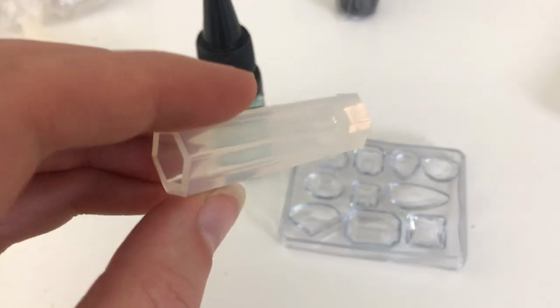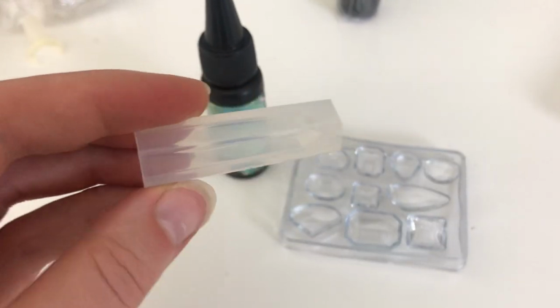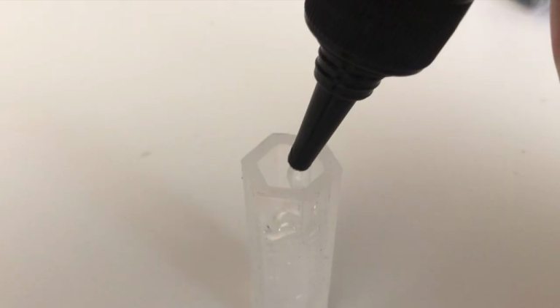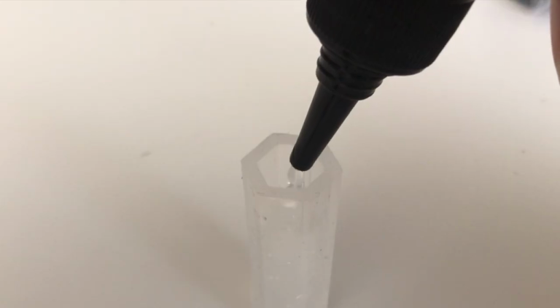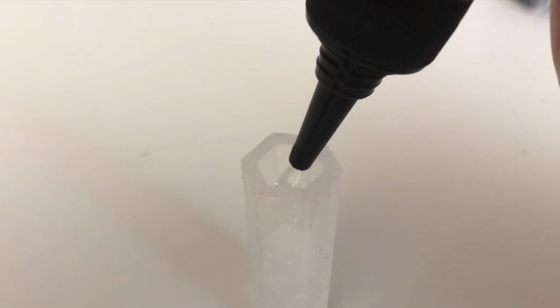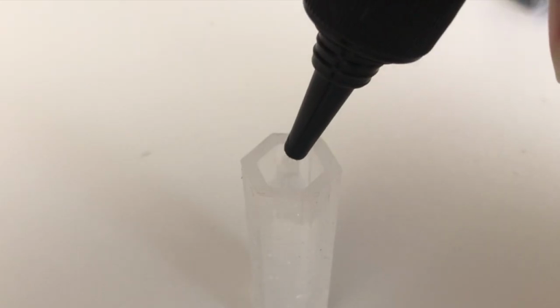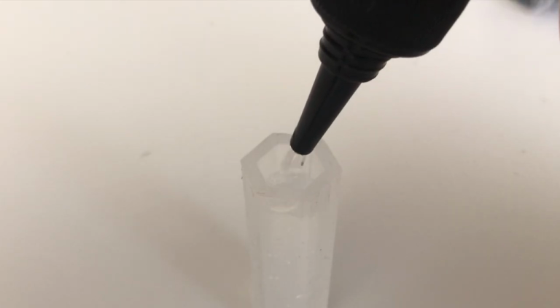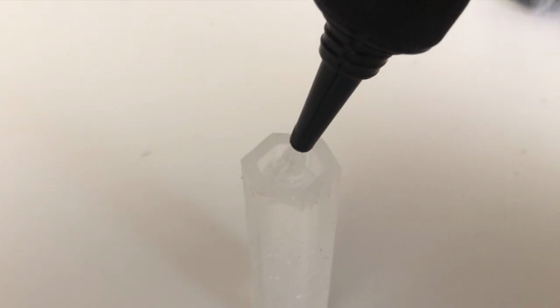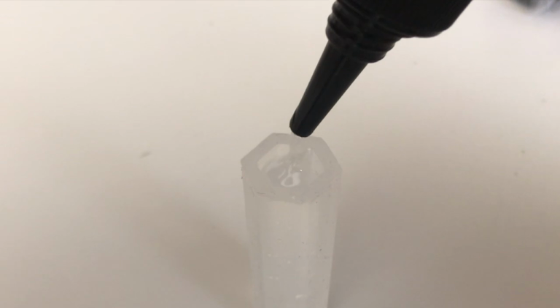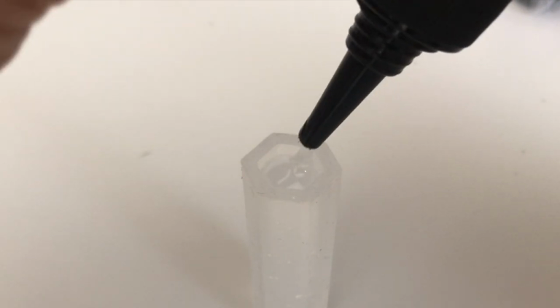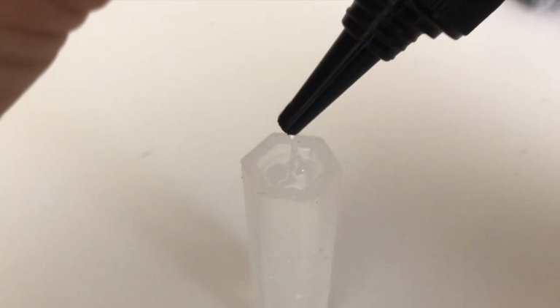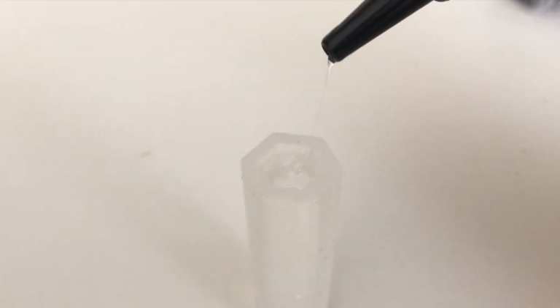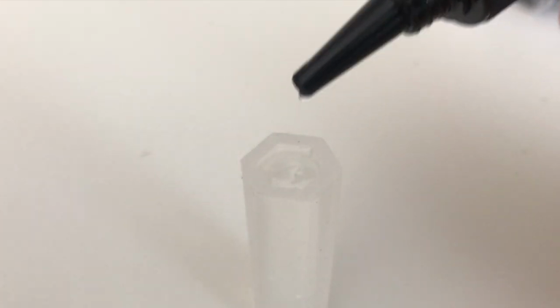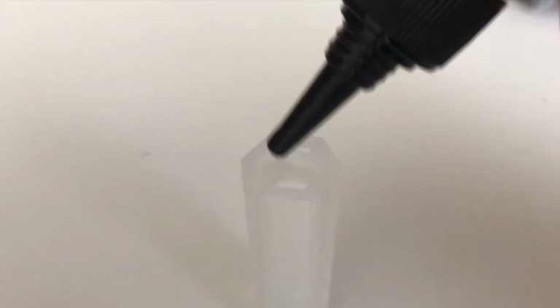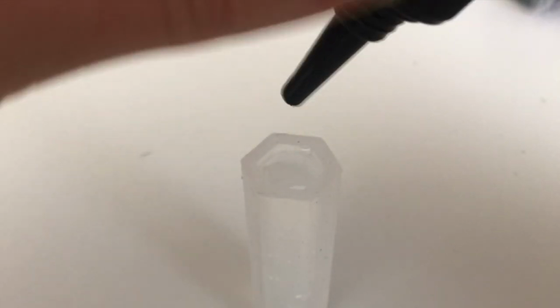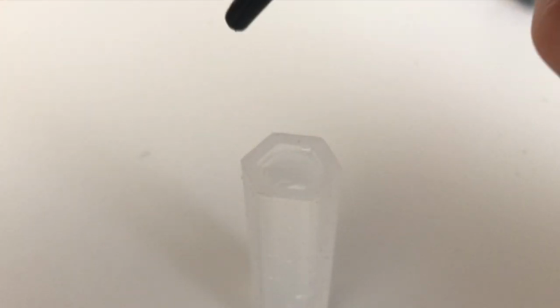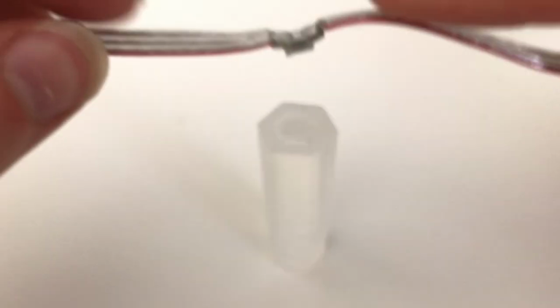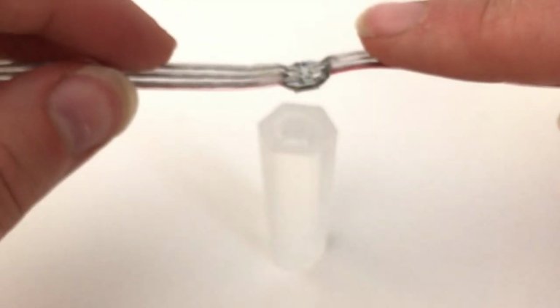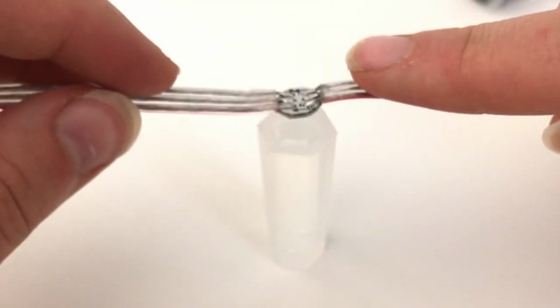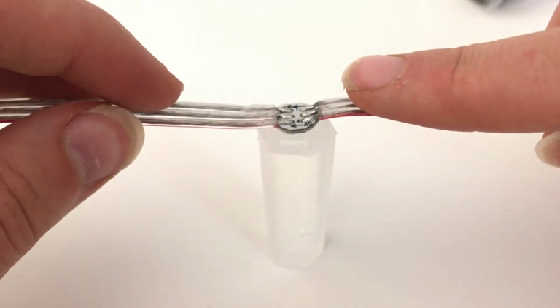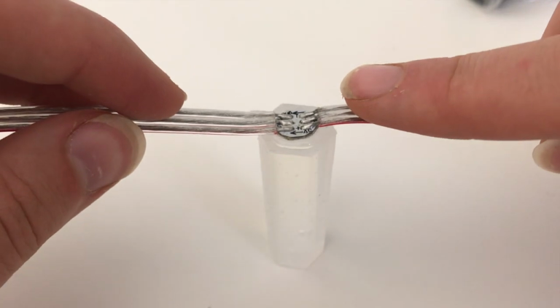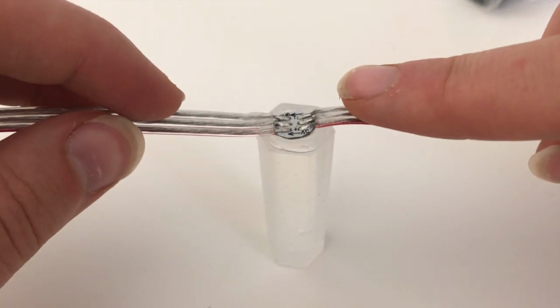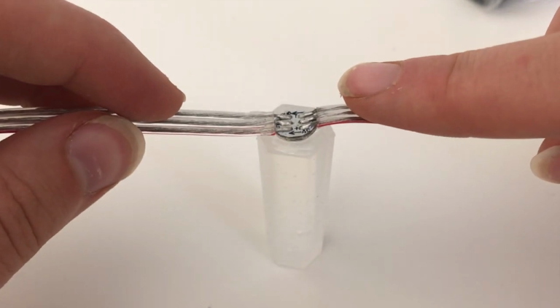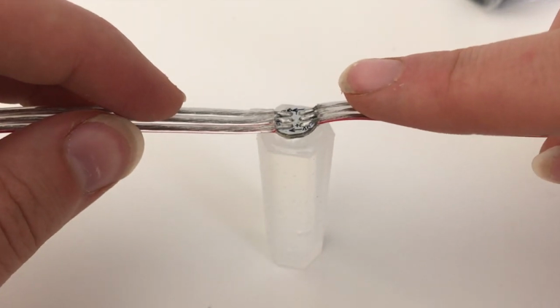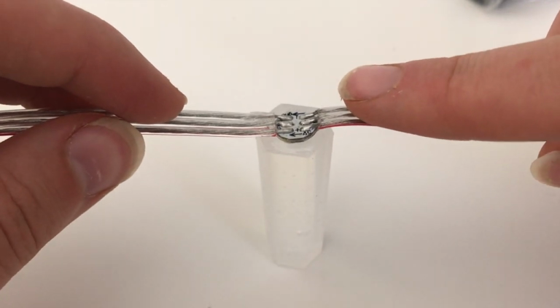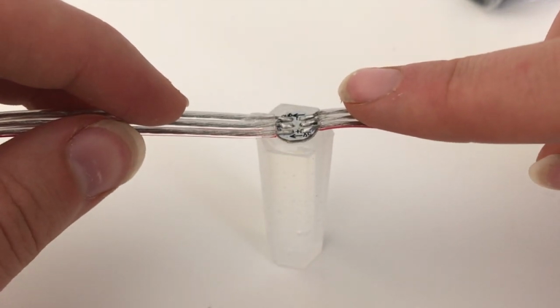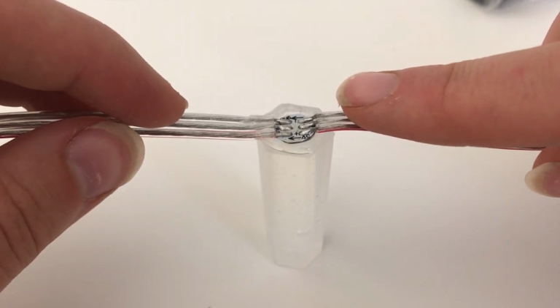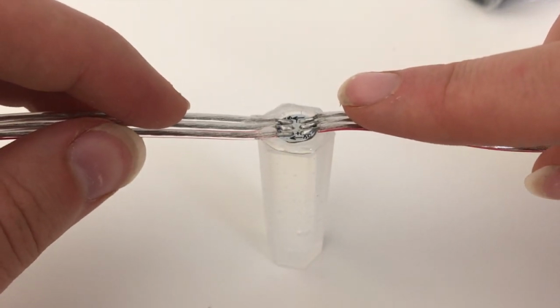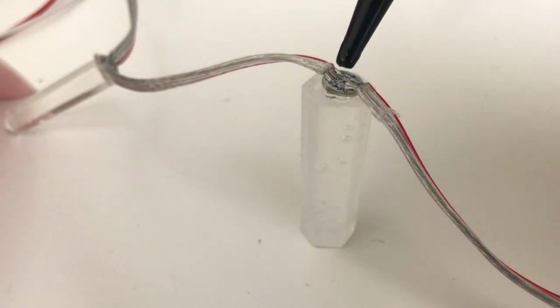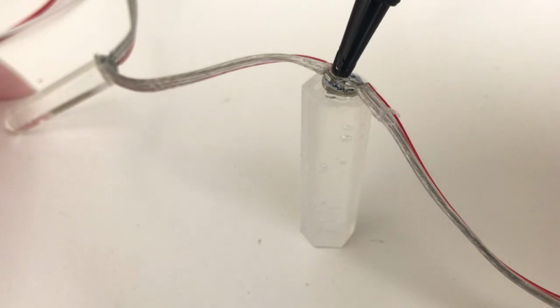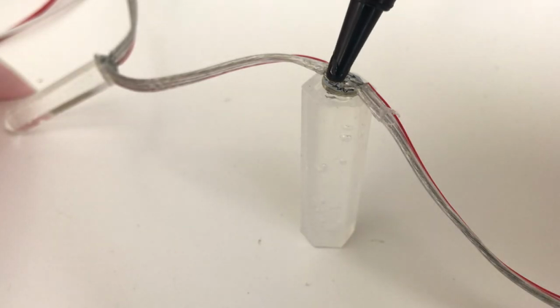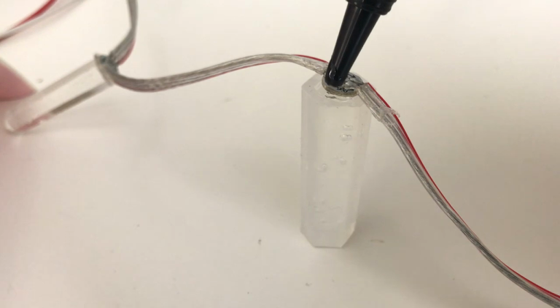You'll need to fill up the mold with resin nearly to the top. You'll want it full enough that the LED will stick but not so full that it'll overflow. Next, put the LED directly into the resin, then put a little bit more resin on top to really secure the LED inside.